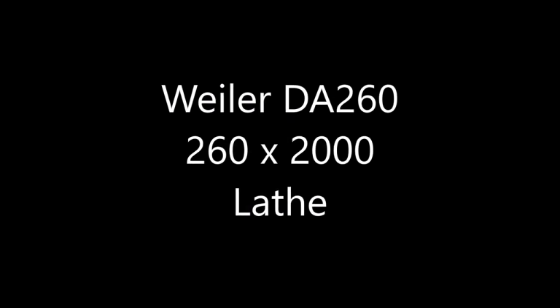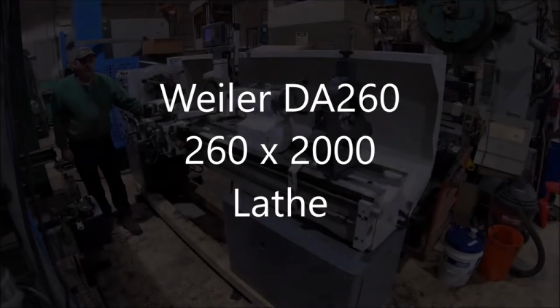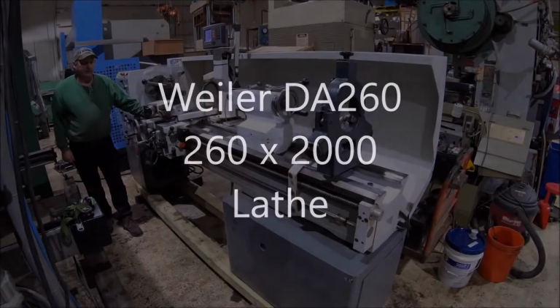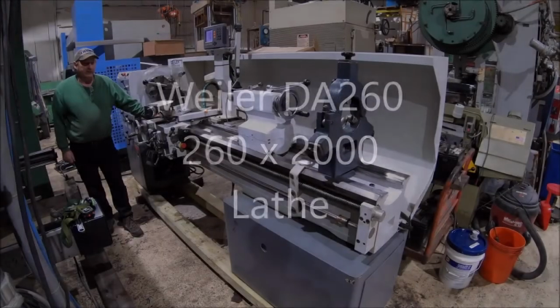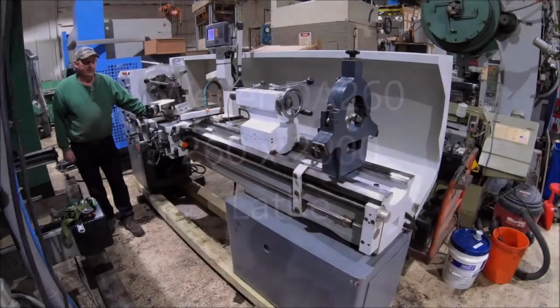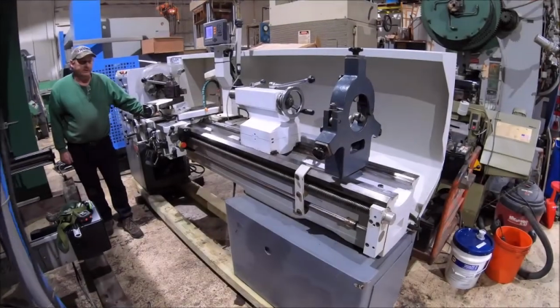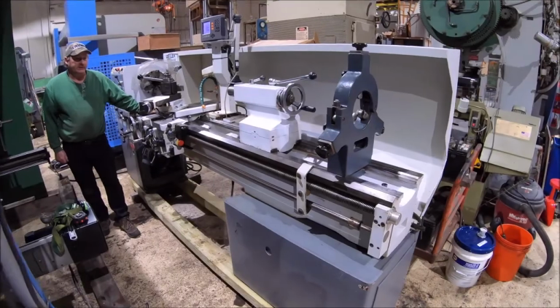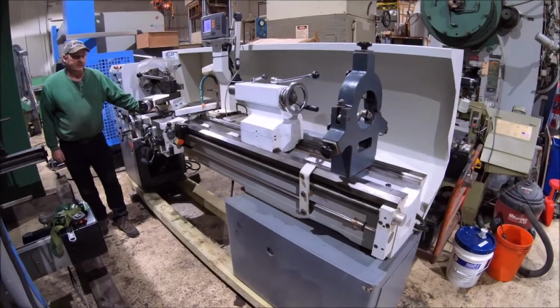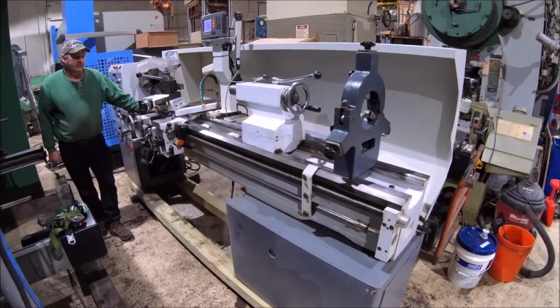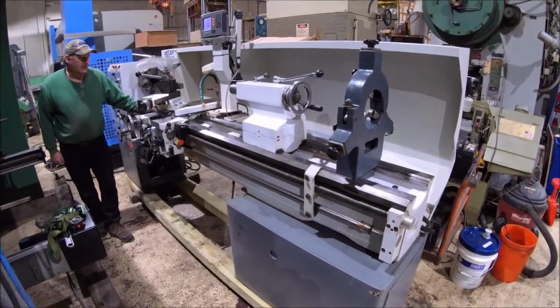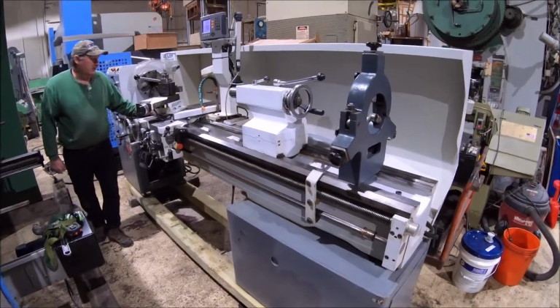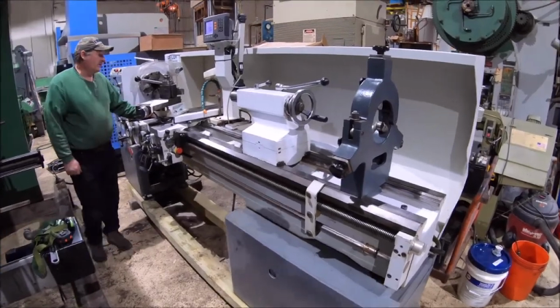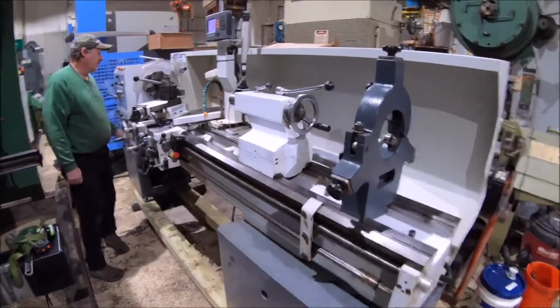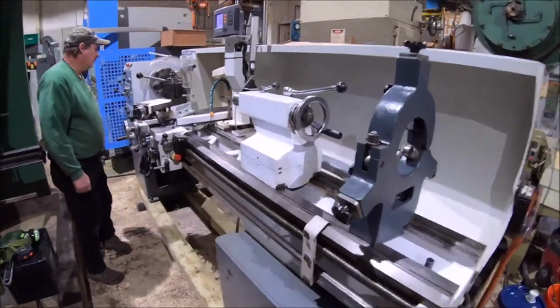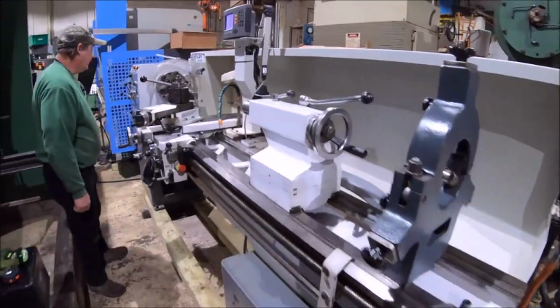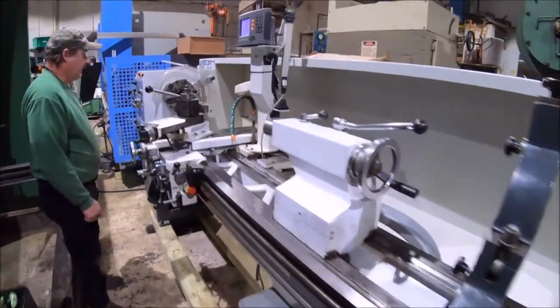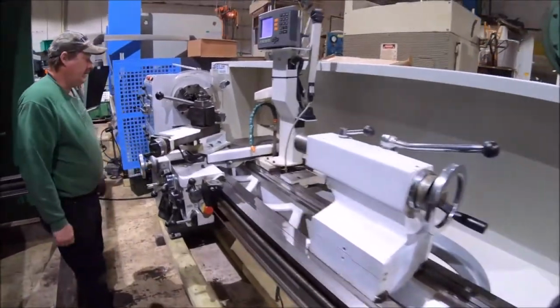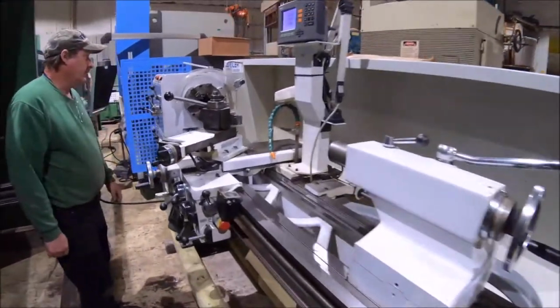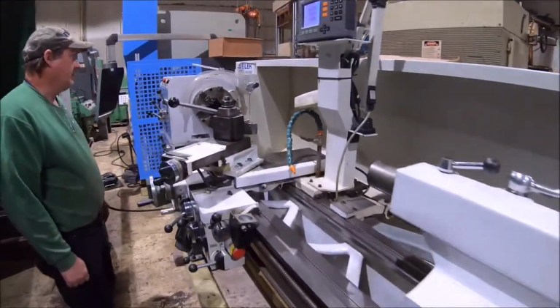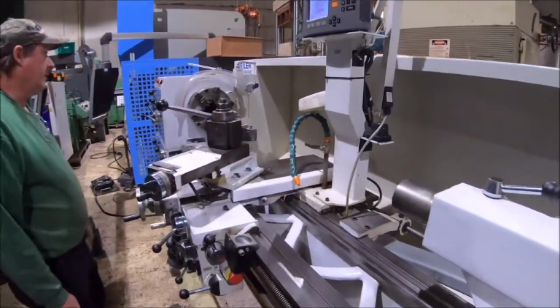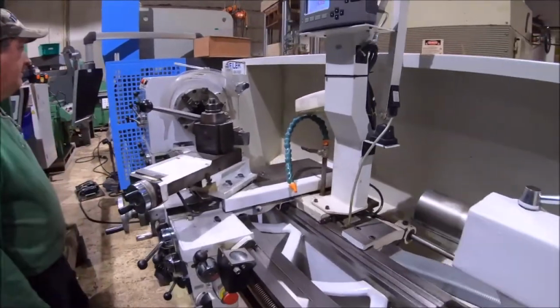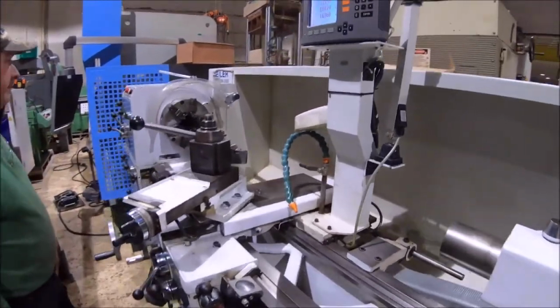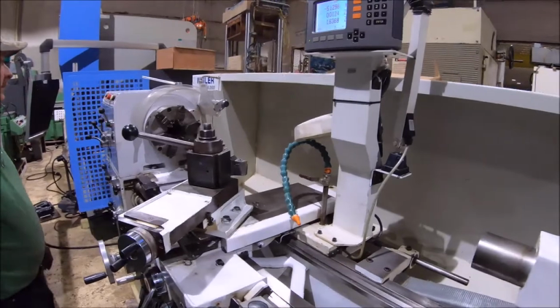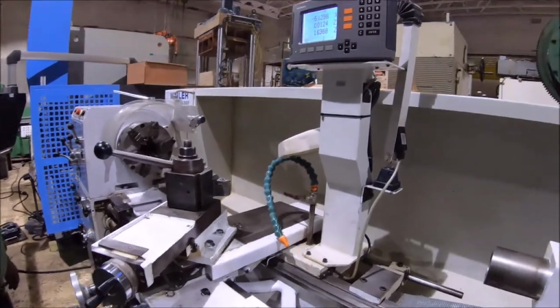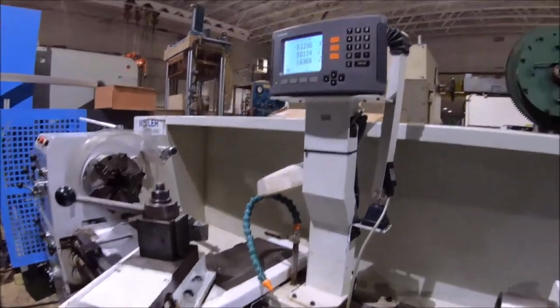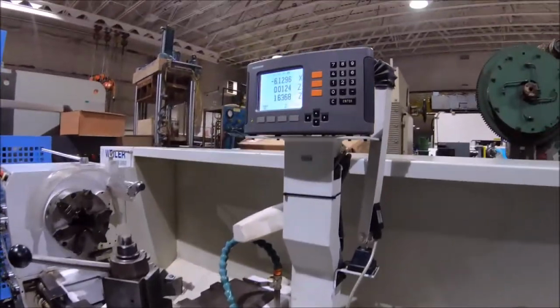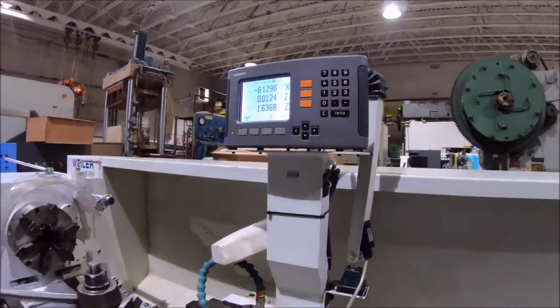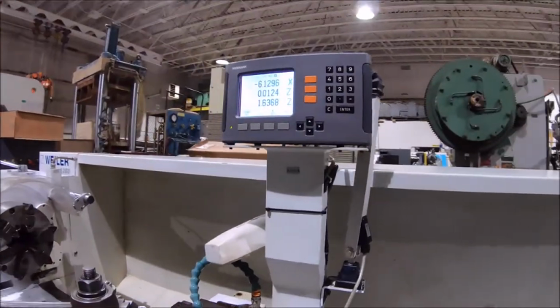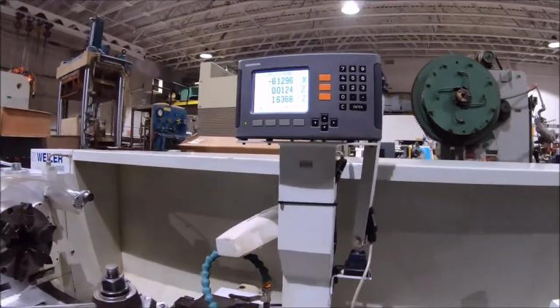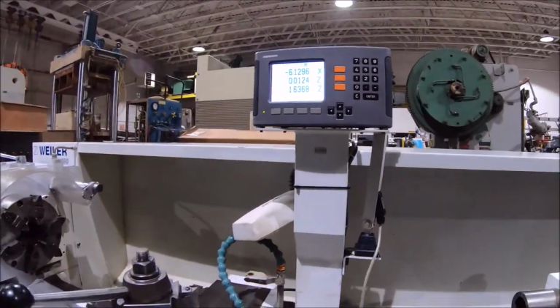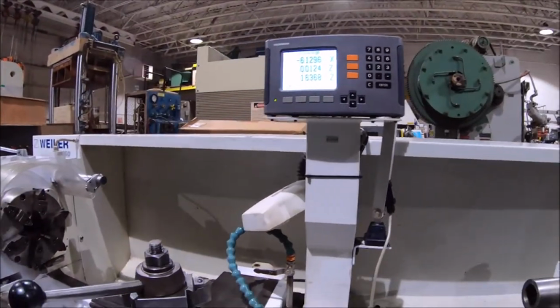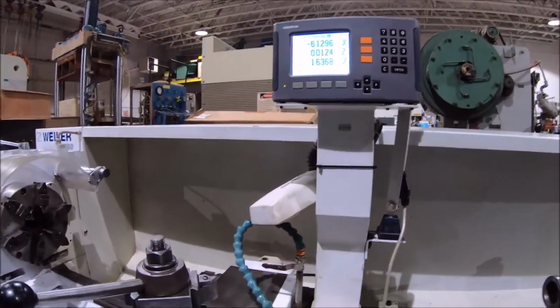Hi there, I'm Dan Panup with Airplant Sales. We have a 20x80 engine lathe here today, a German made lathe, made by Wheeler.